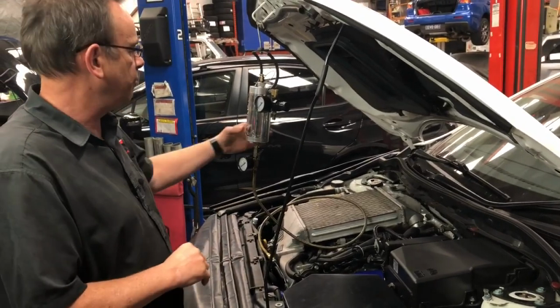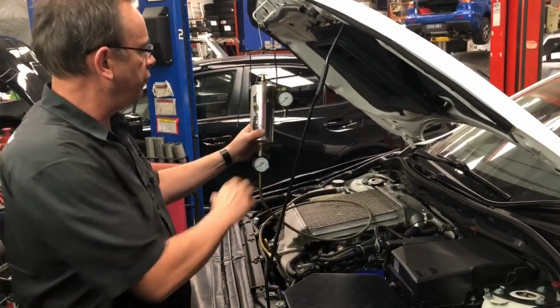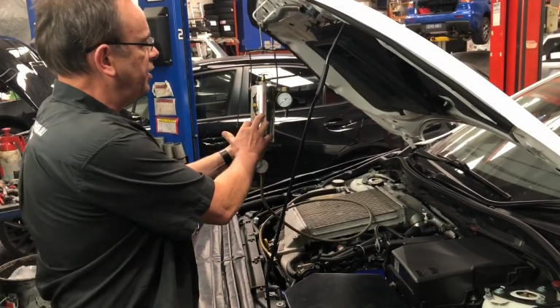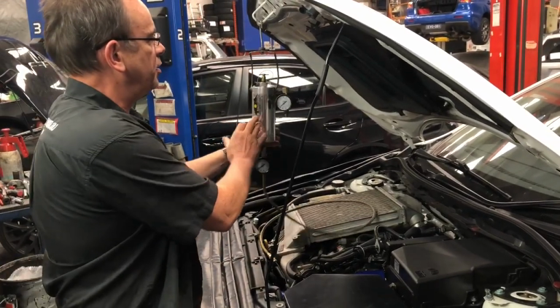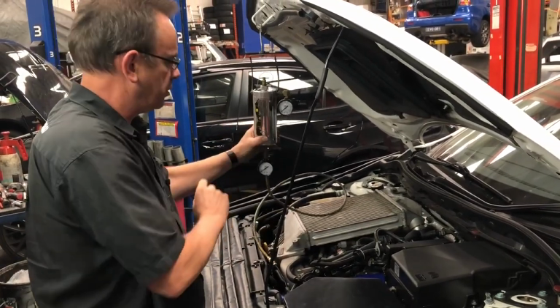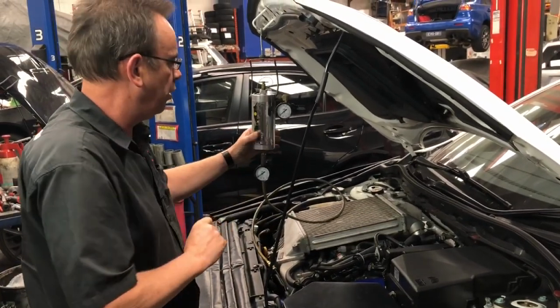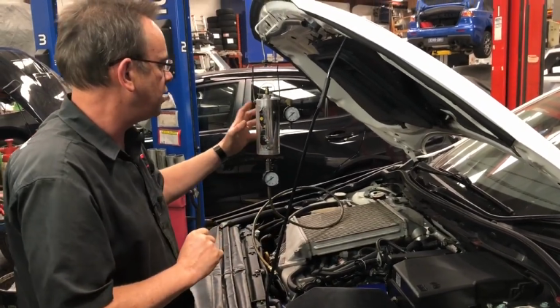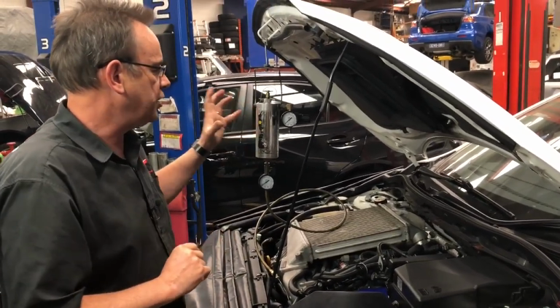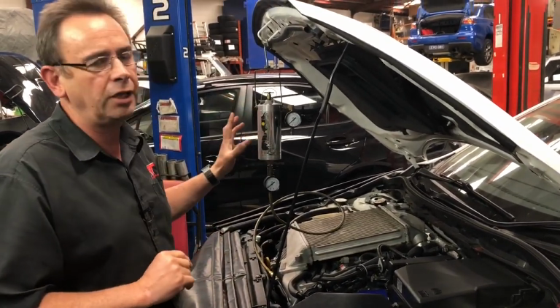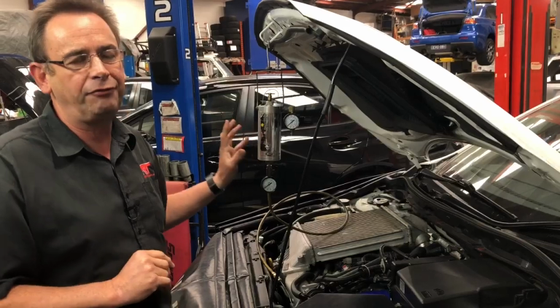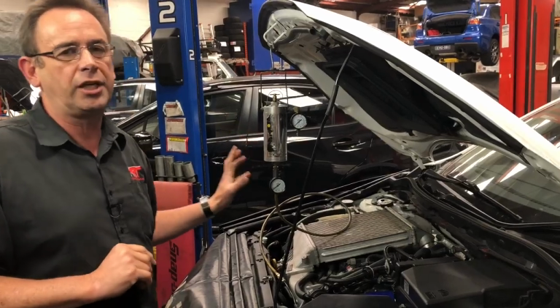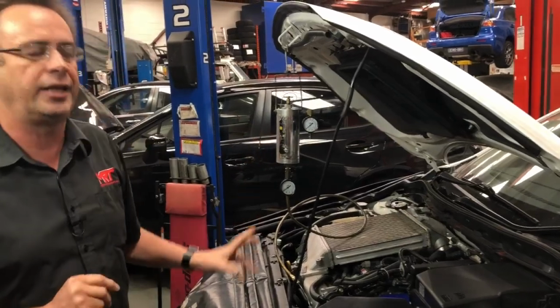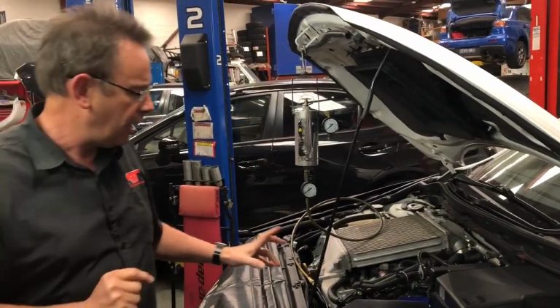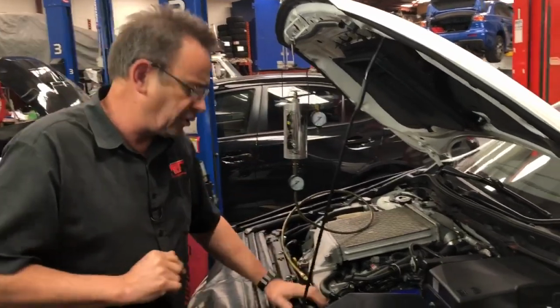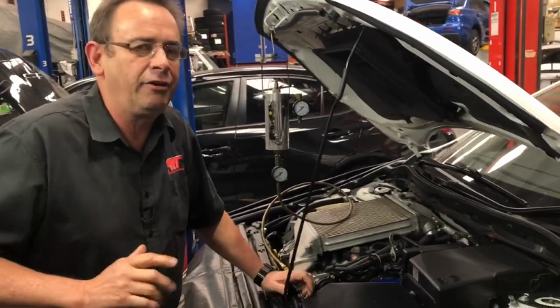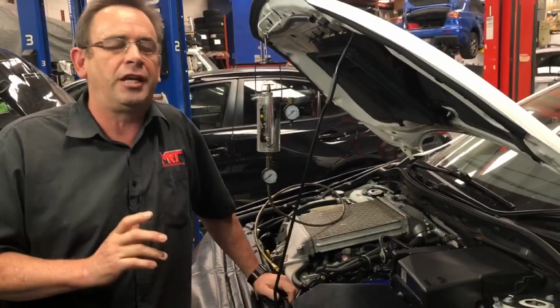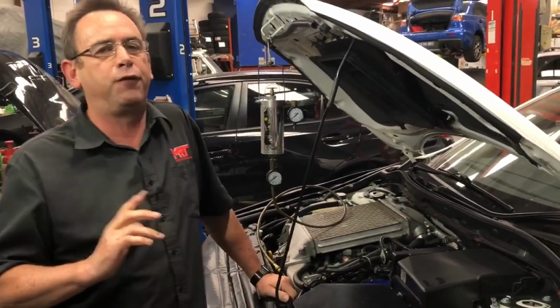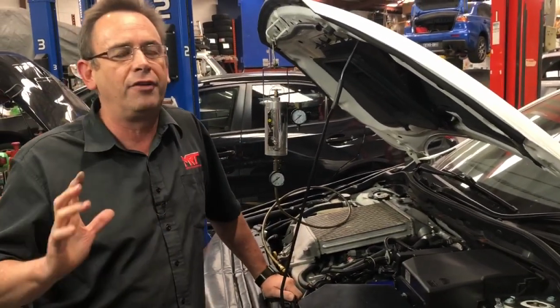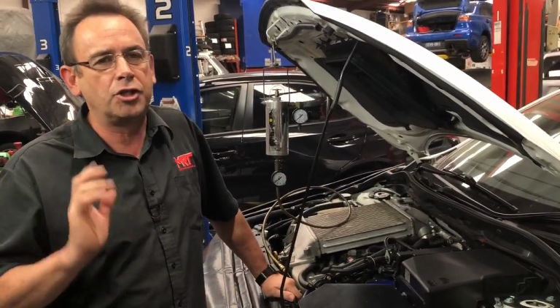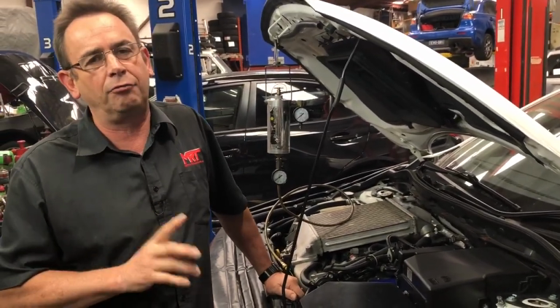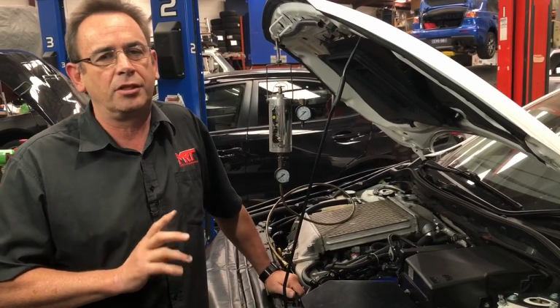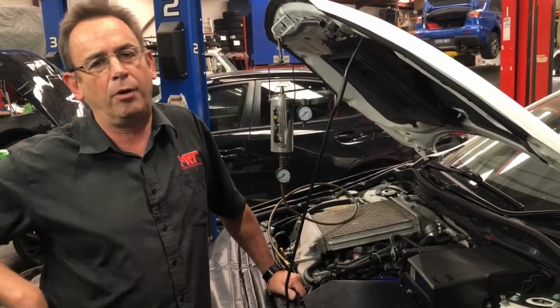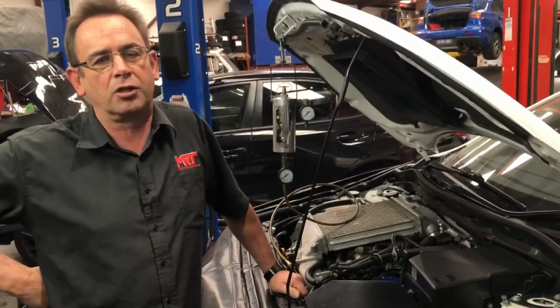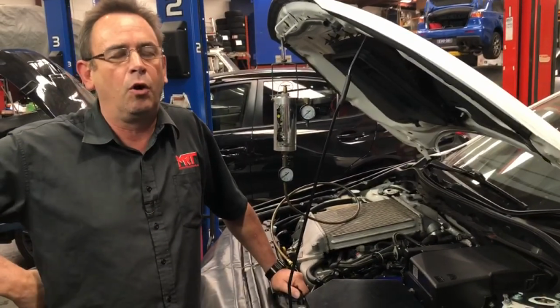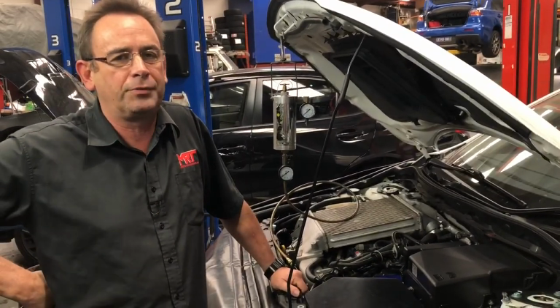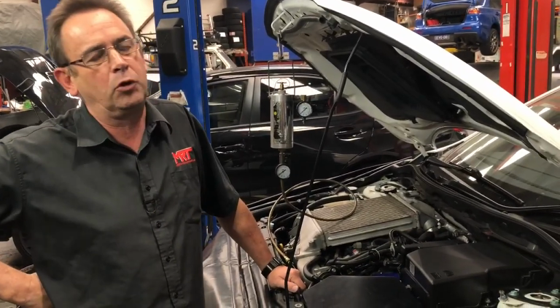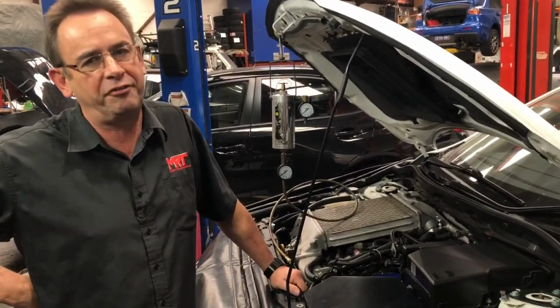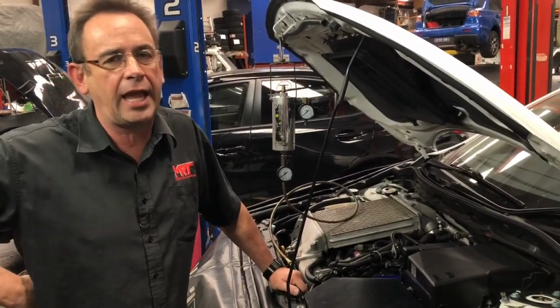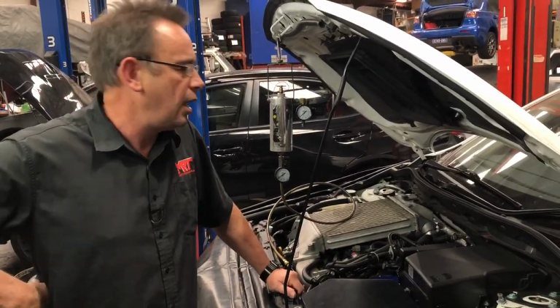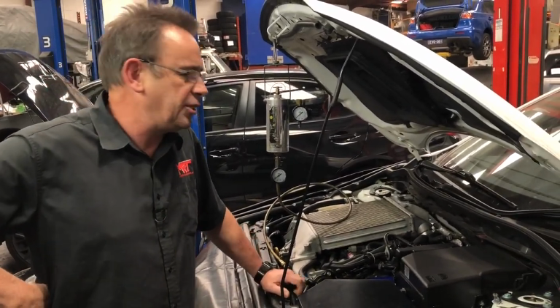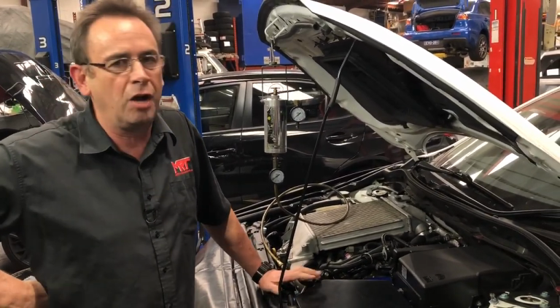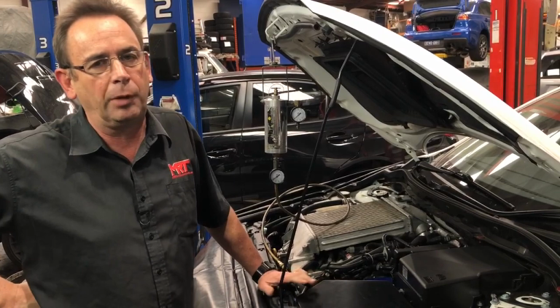You might be wondering what this is sitting beside me. What this is, is an on-car fuel injection cleaner. Unfortunately, our industry is full of junk and rubbish sold by workshops — what some people call 'profit in a can' — and they just don't work properly.